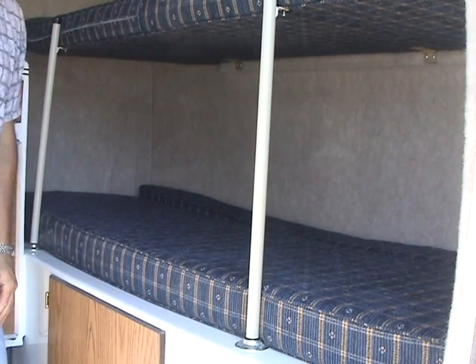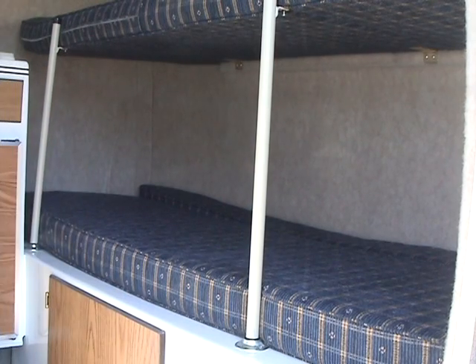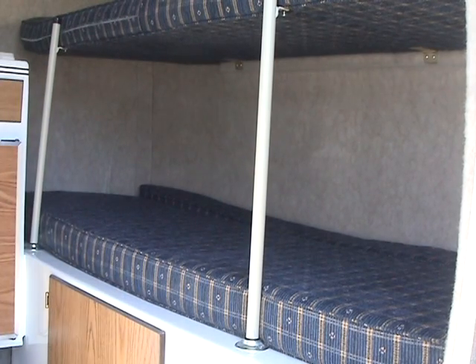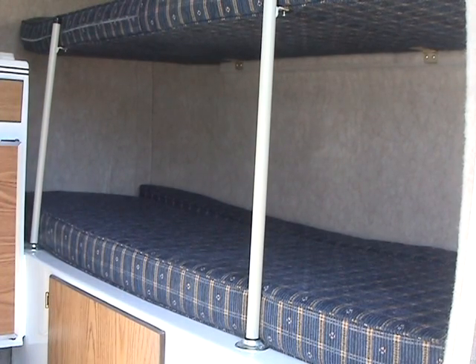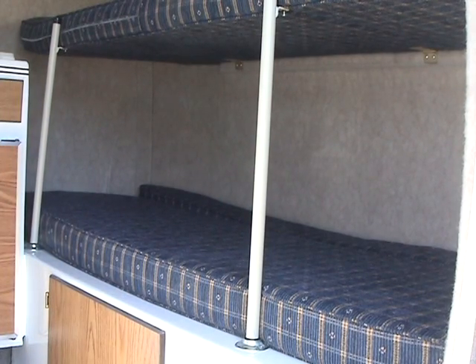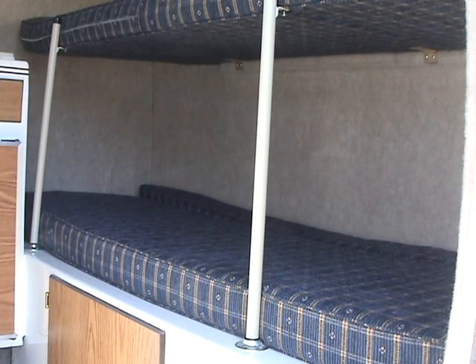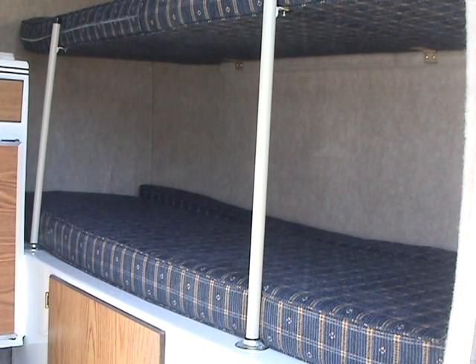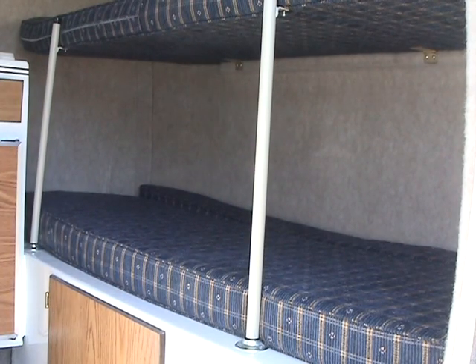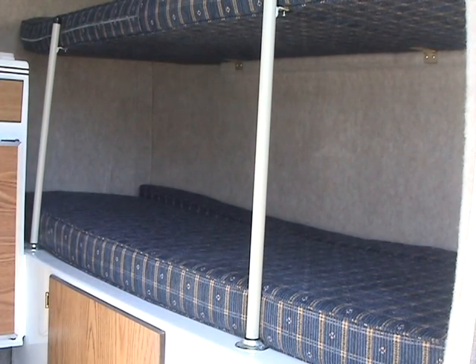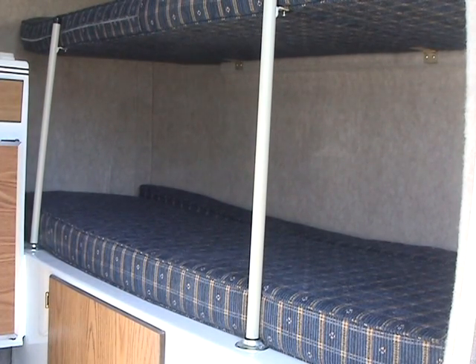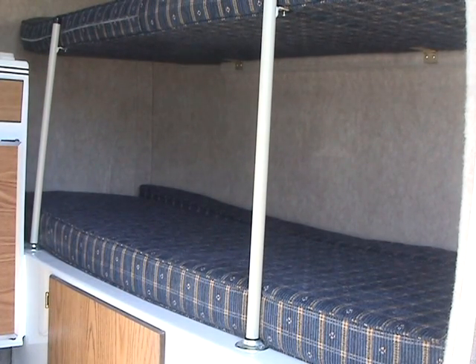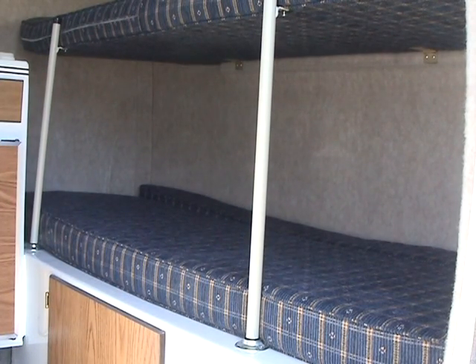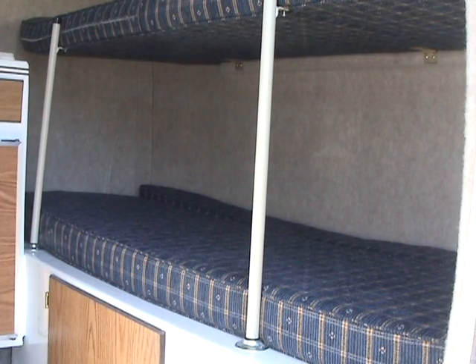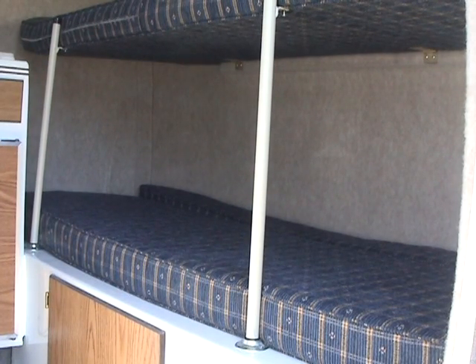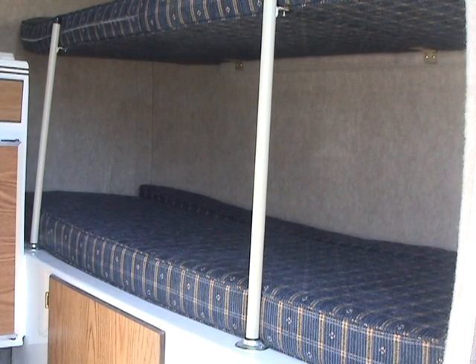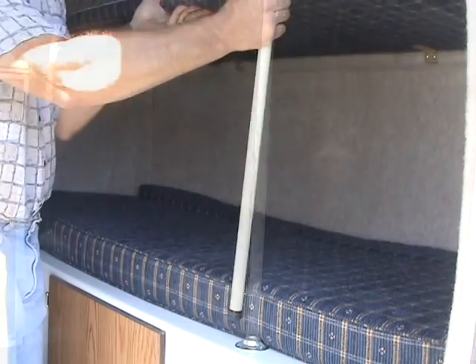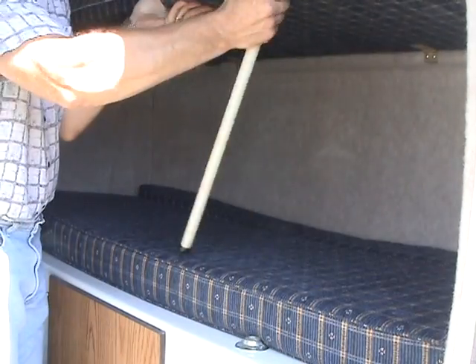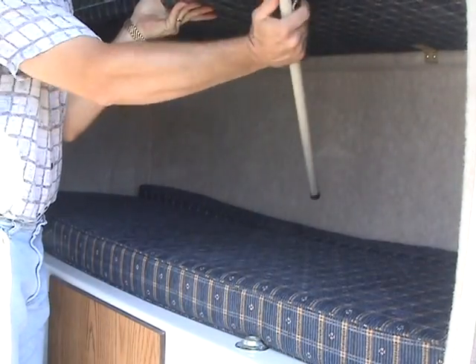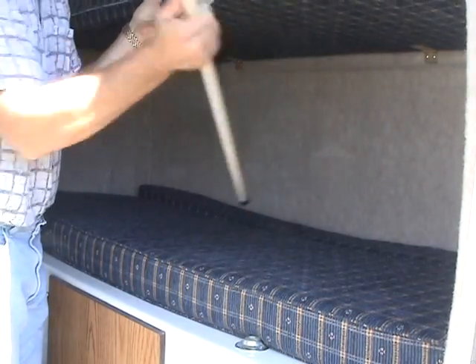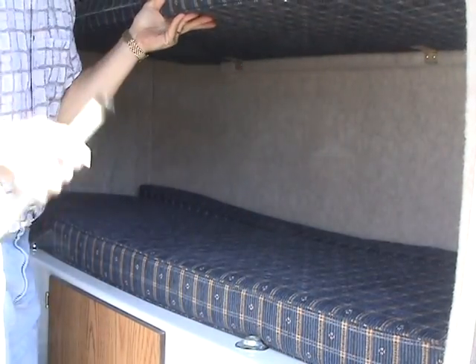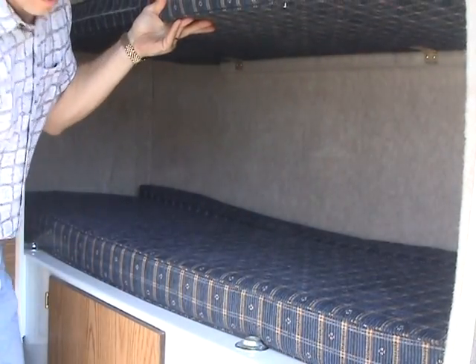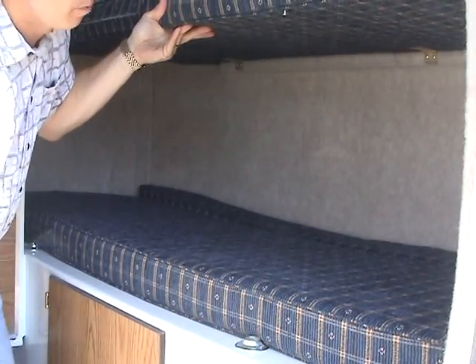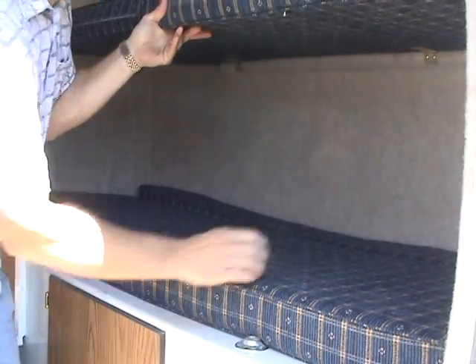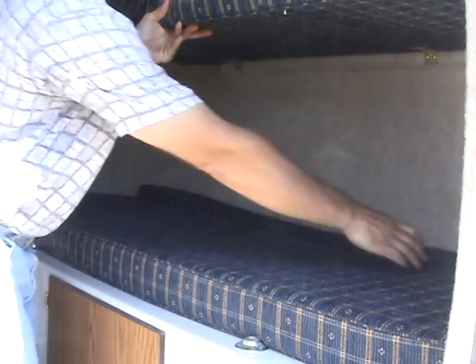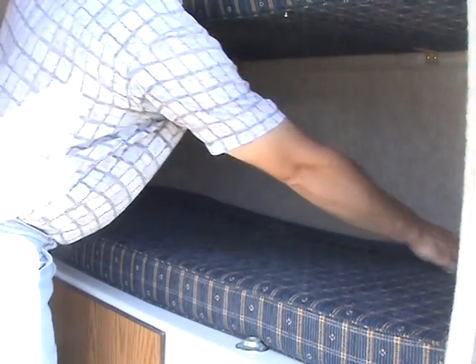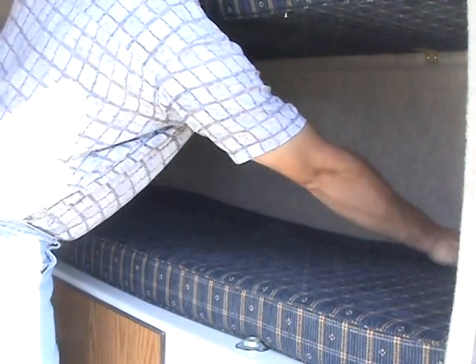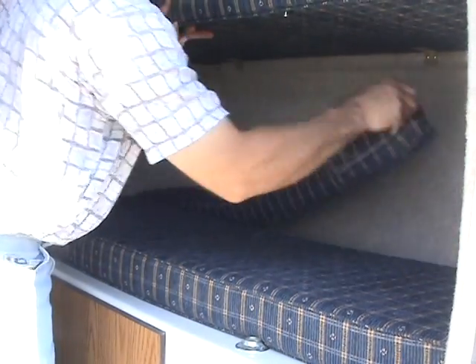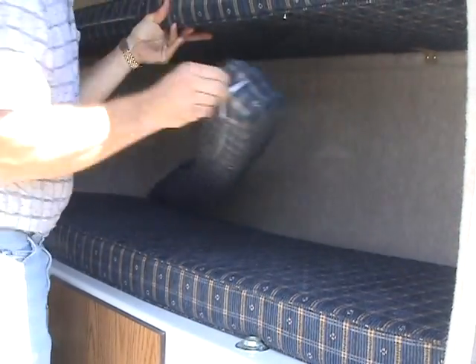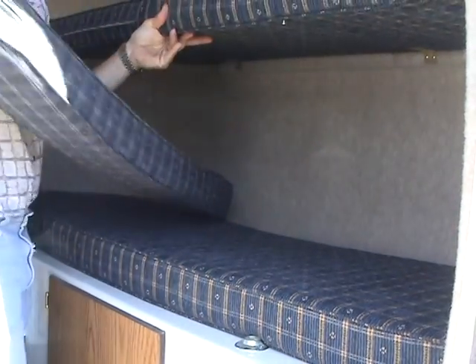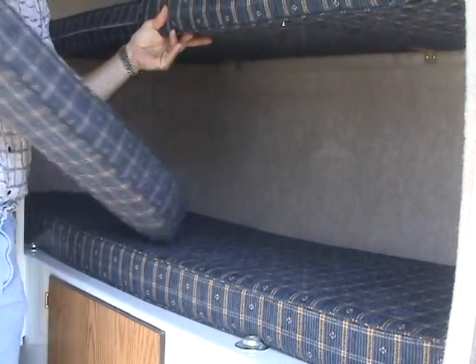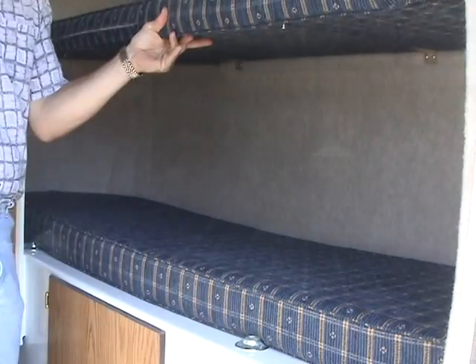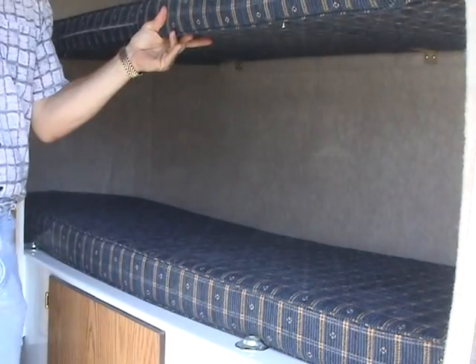Then do the same on the other side. The bunks are ready to use. When lowering the bunk, remember to remove the filler cushion from the bottom, or the sofa will not lower properly.